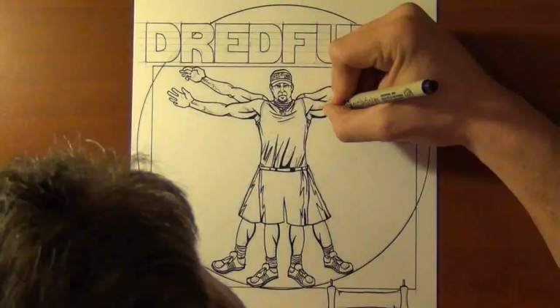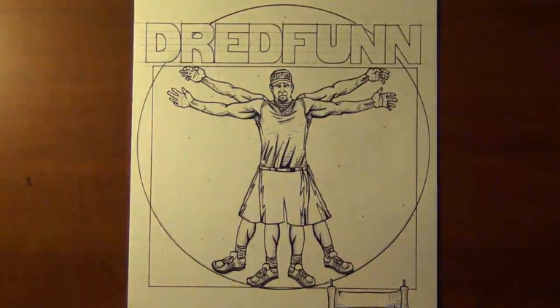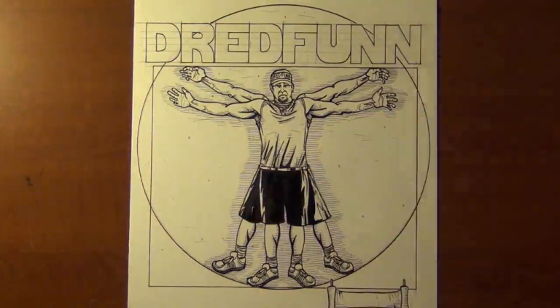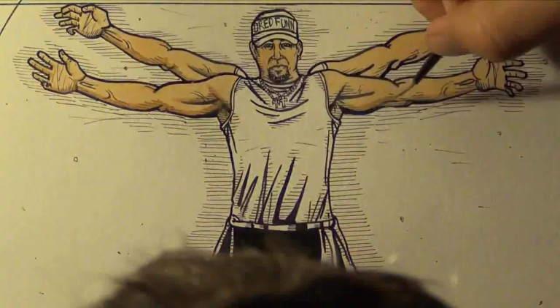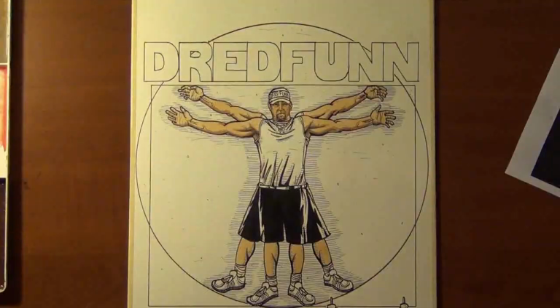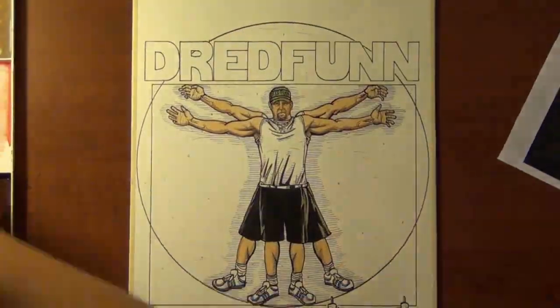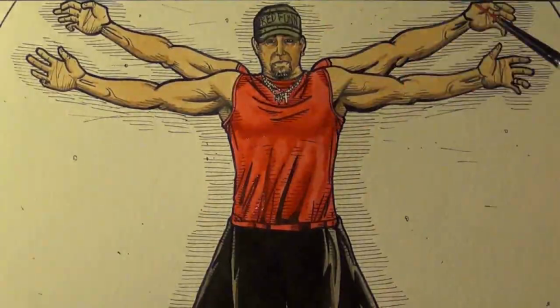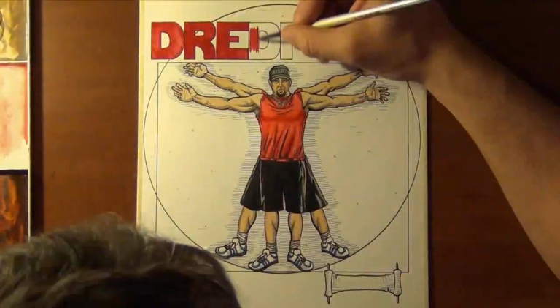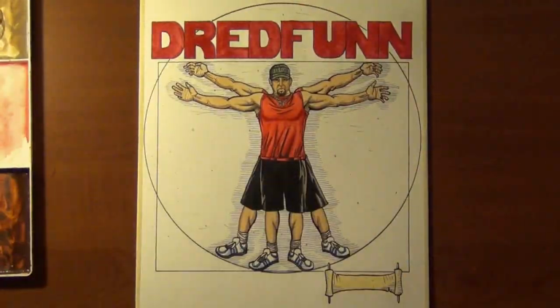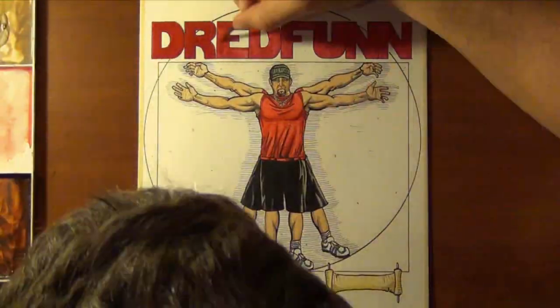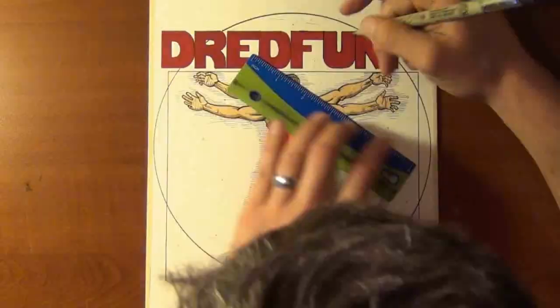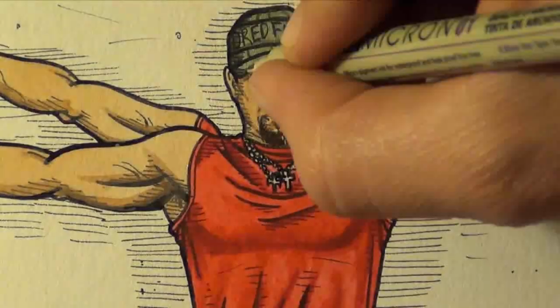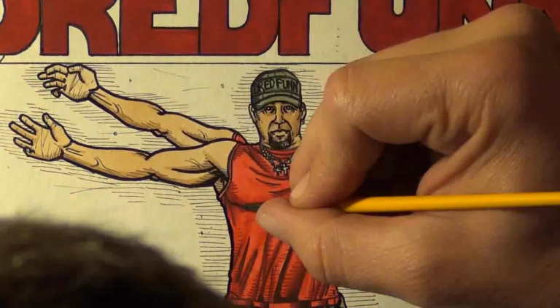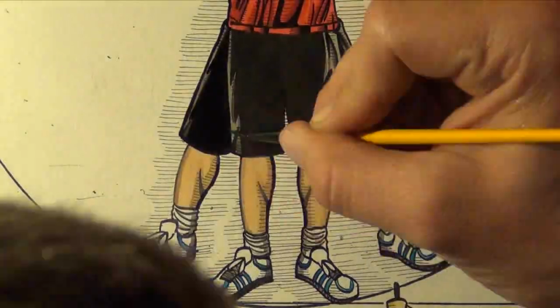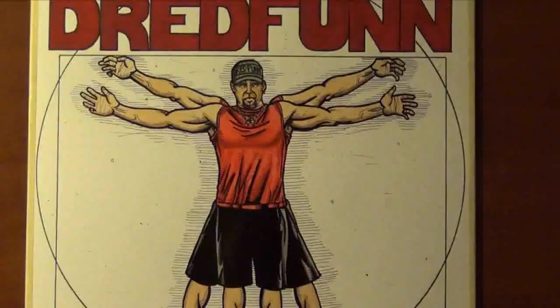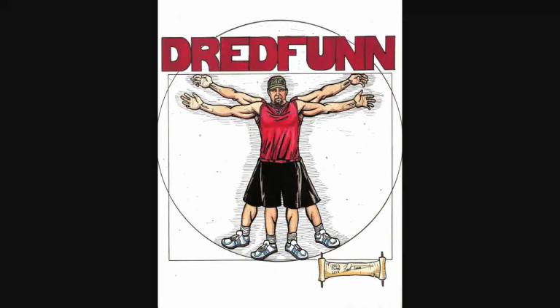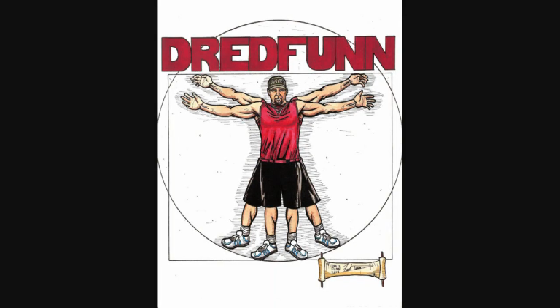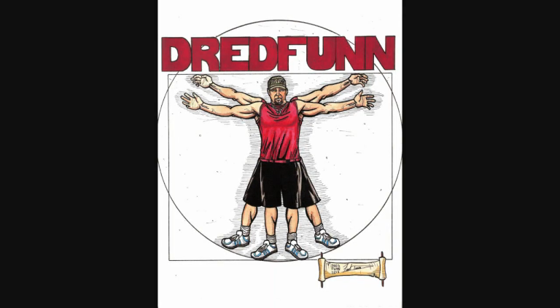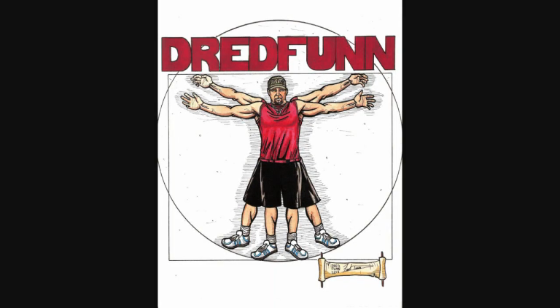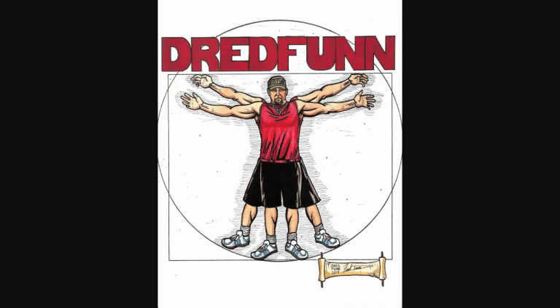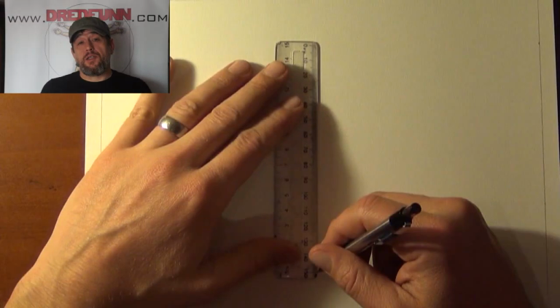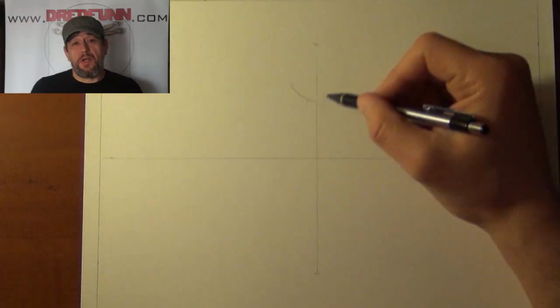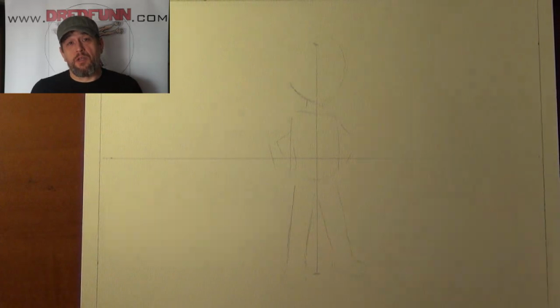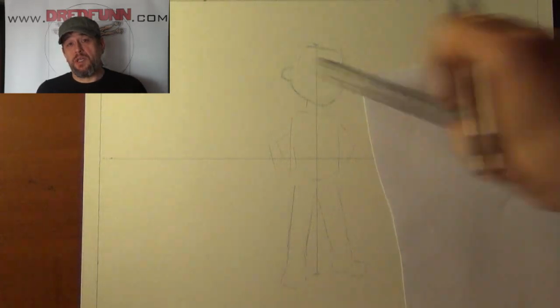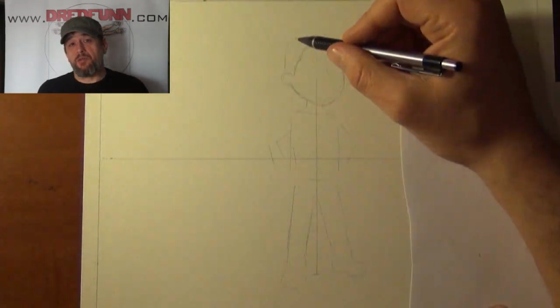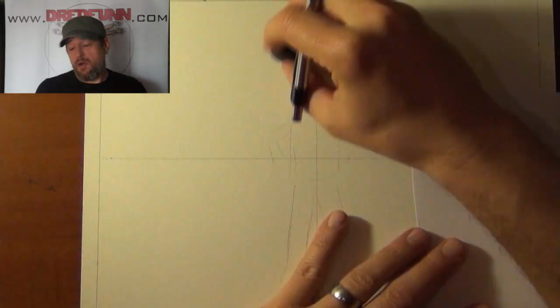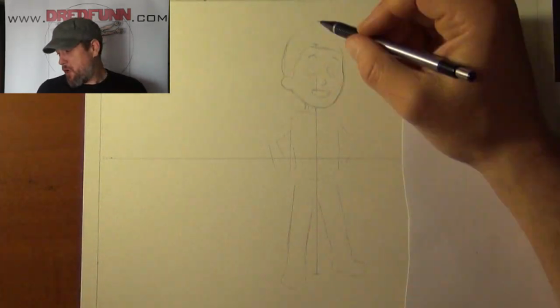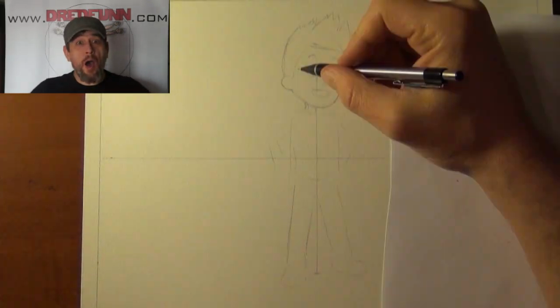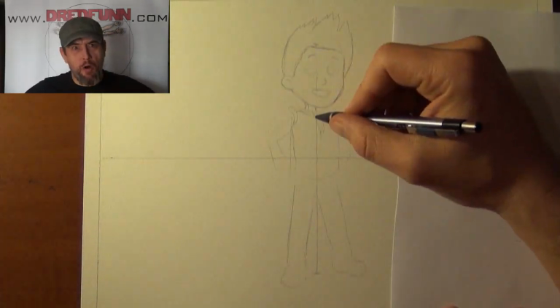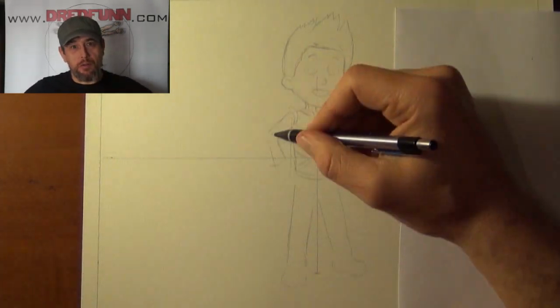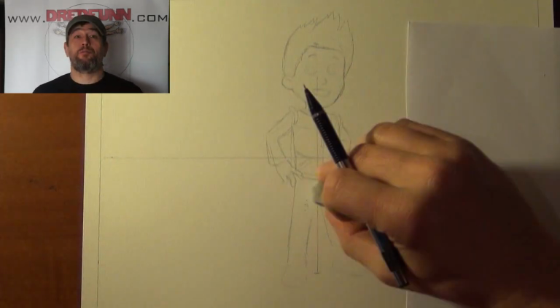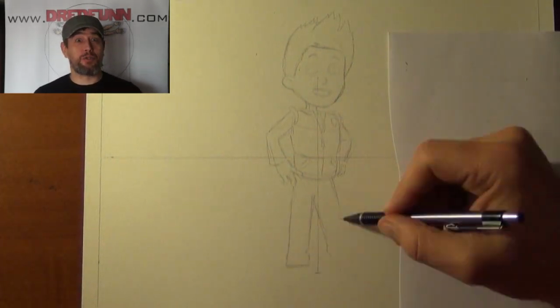This is a DreadFun original production. Please sit back and enjoy. Hi, it's DreadFun here with another one of my time-lapse video uploads. Paw Patrol!